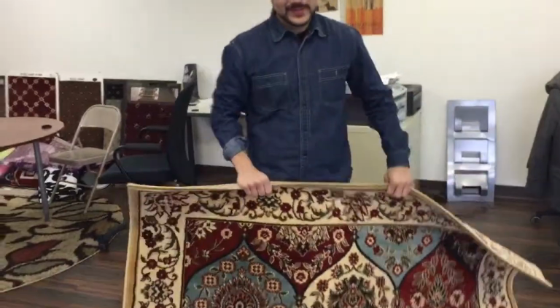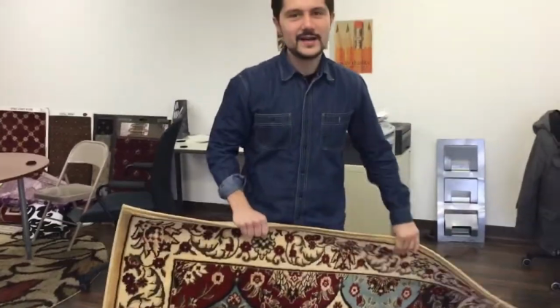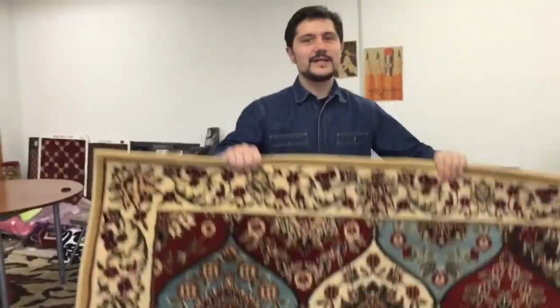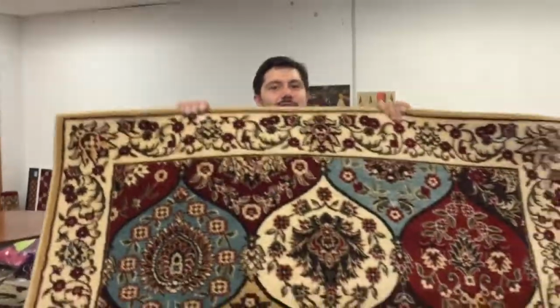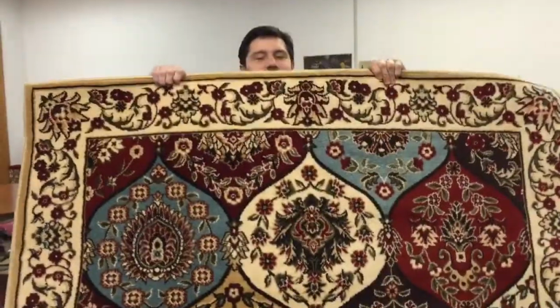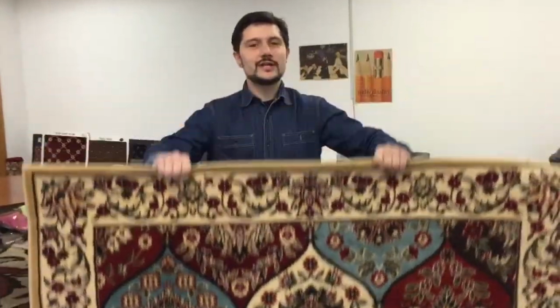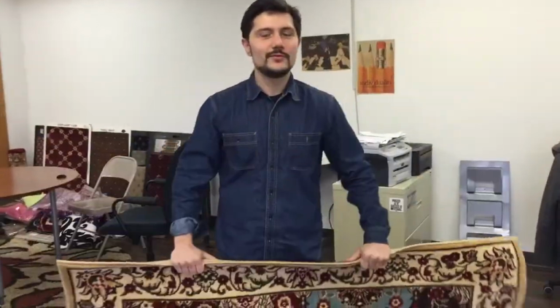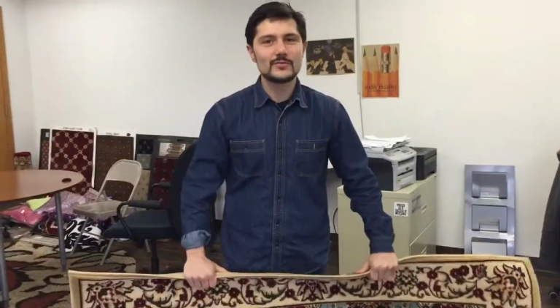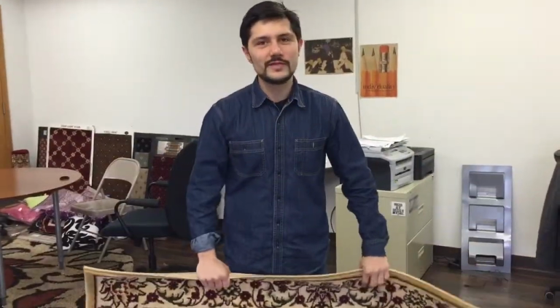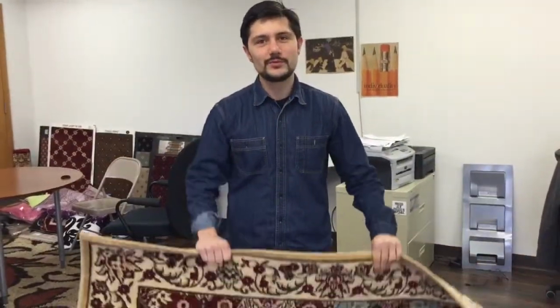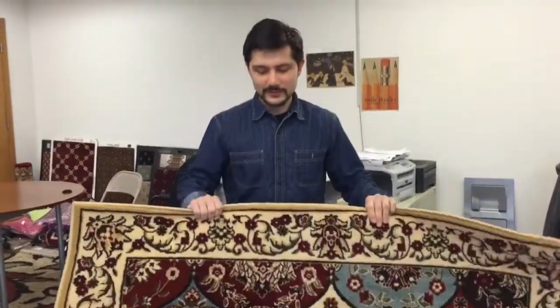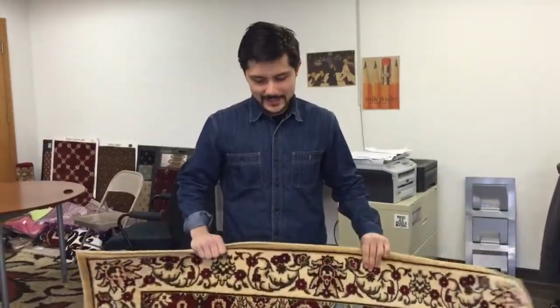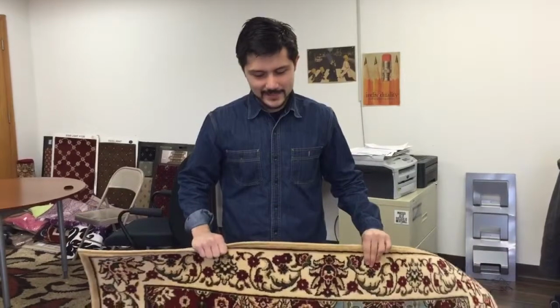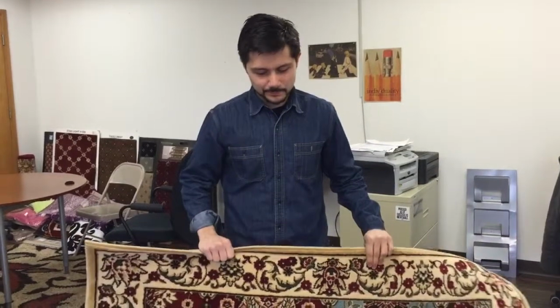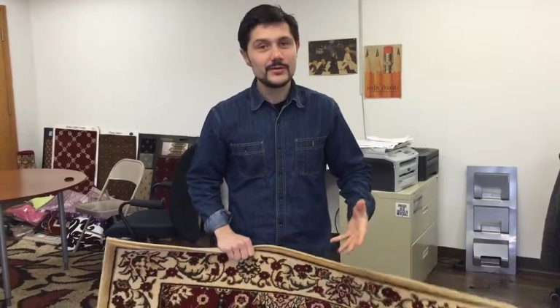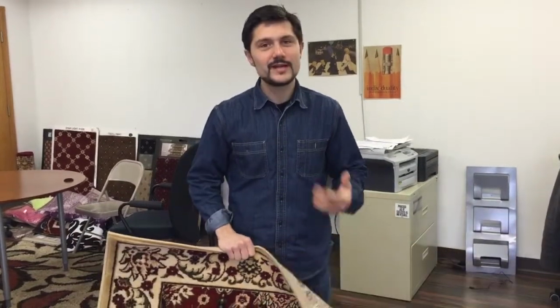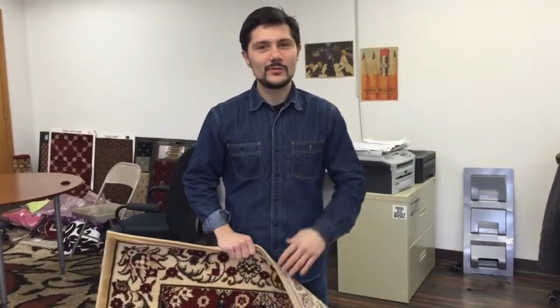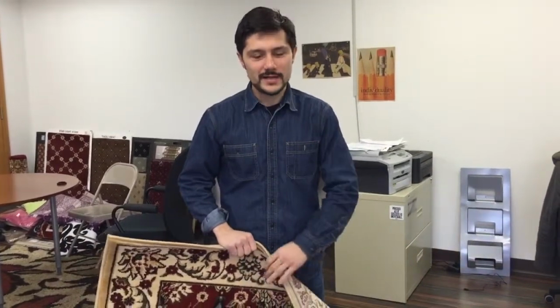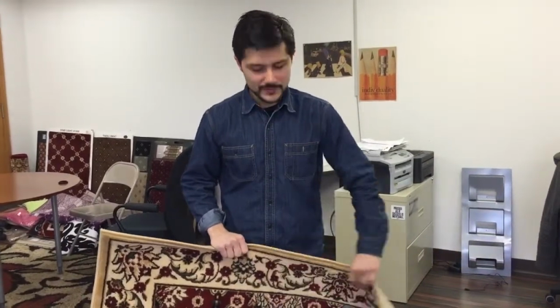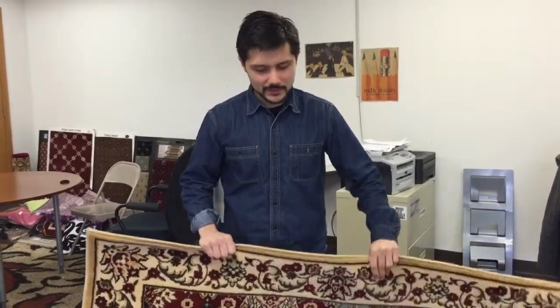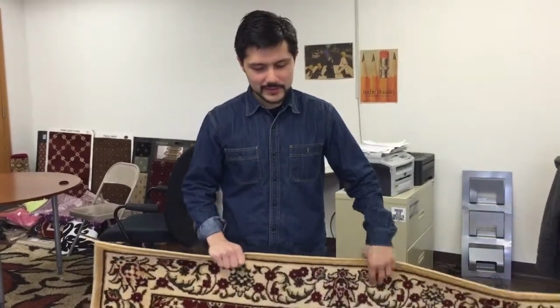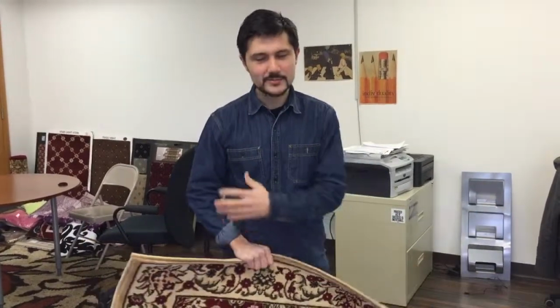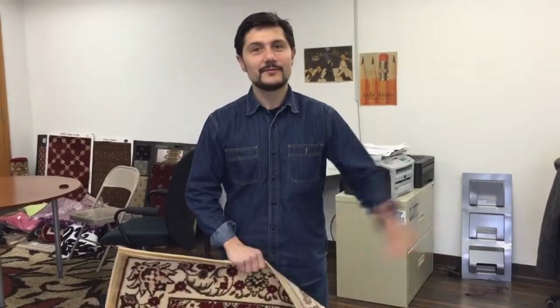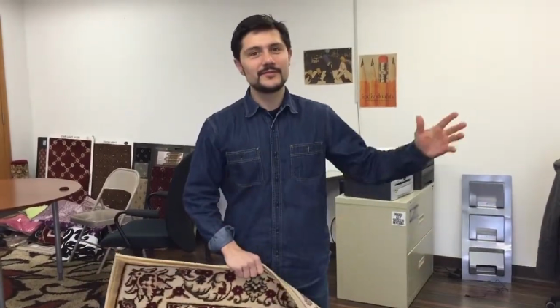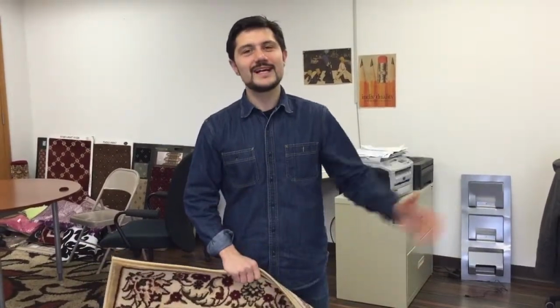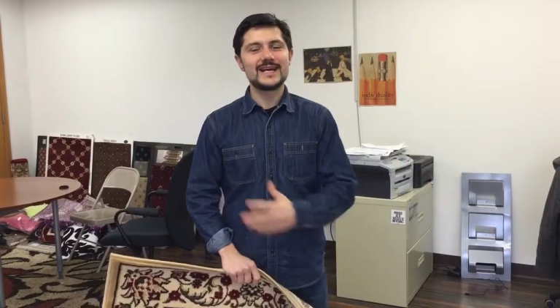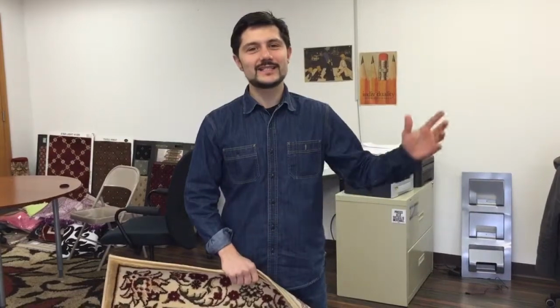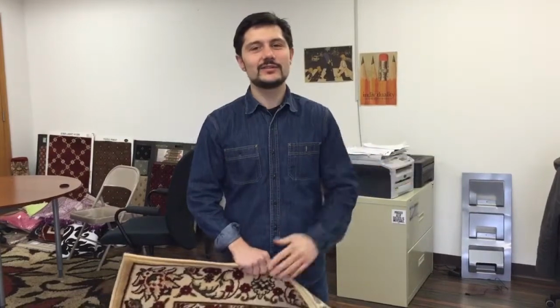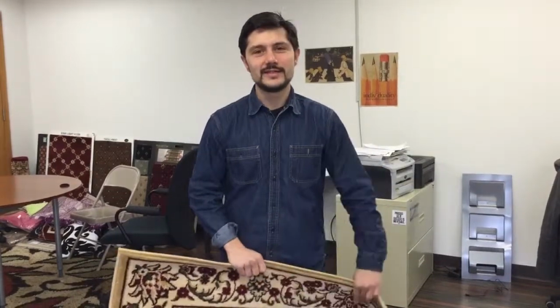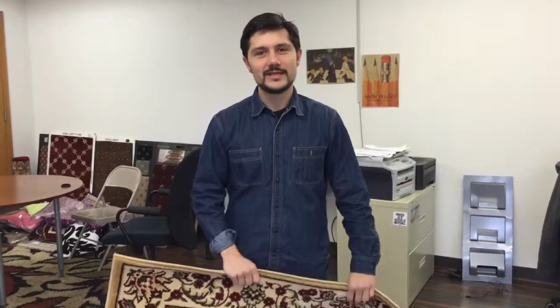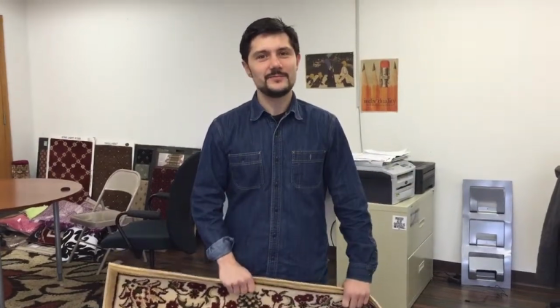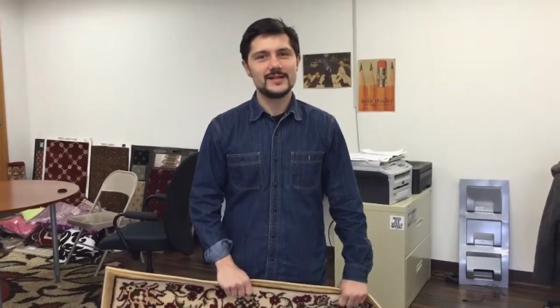In a 5'3 by 7'3. Check it out — lots more of these beautiful area rugs at wellwoven.com. This is the Barclay collection, comes in a variety of different designs, sizes, colors. Check it out. Thanks a lot.